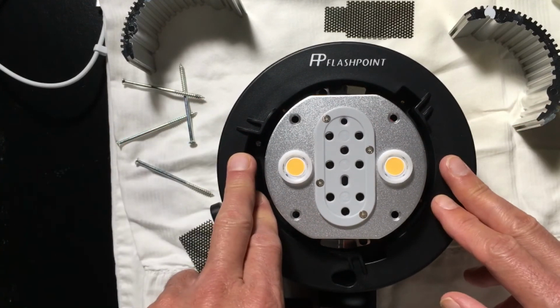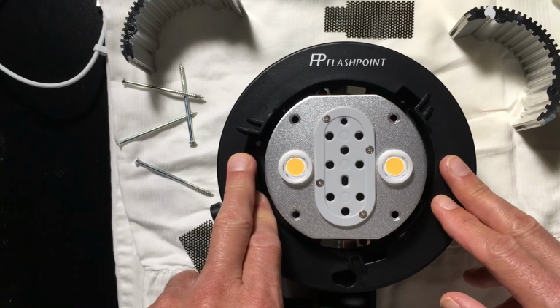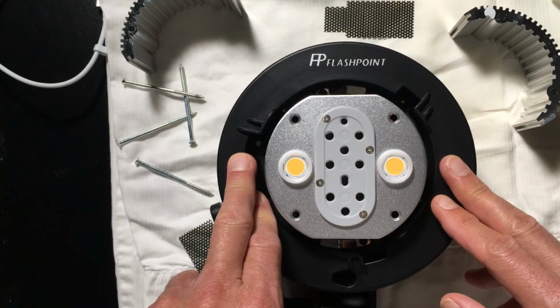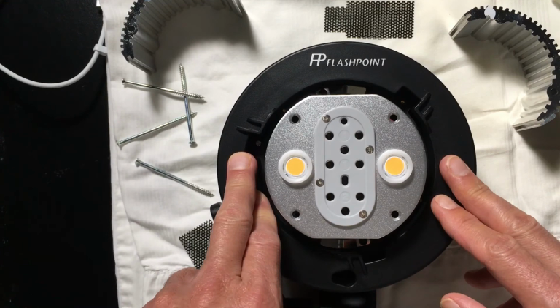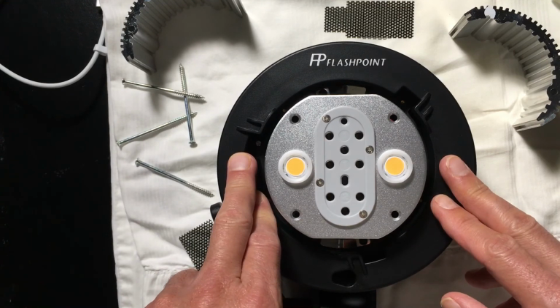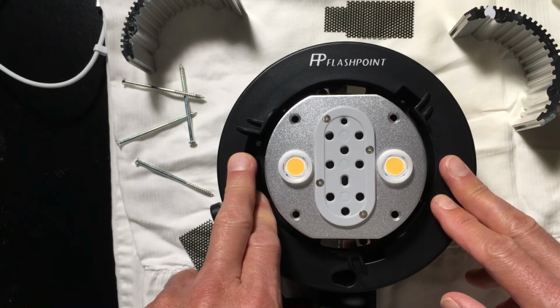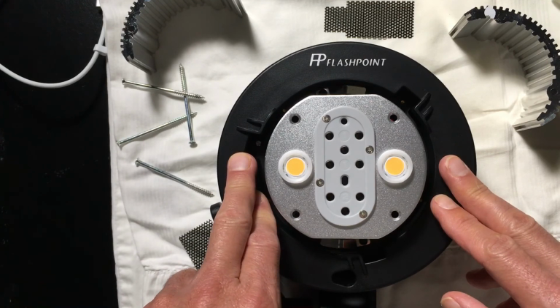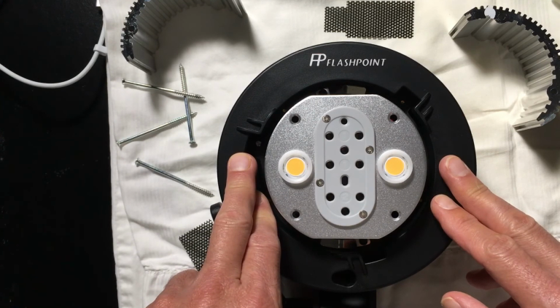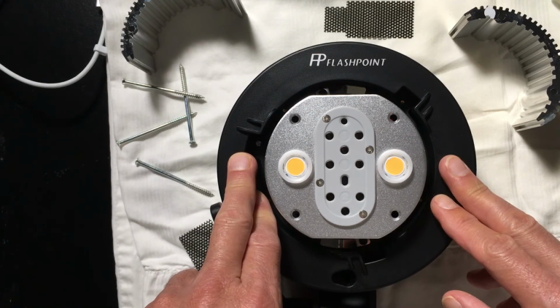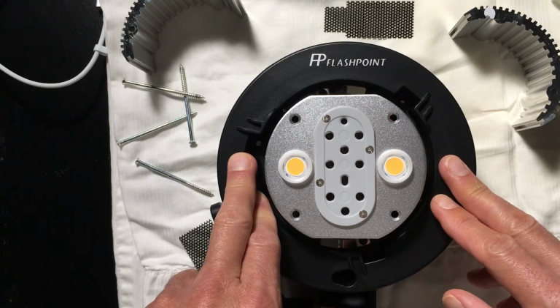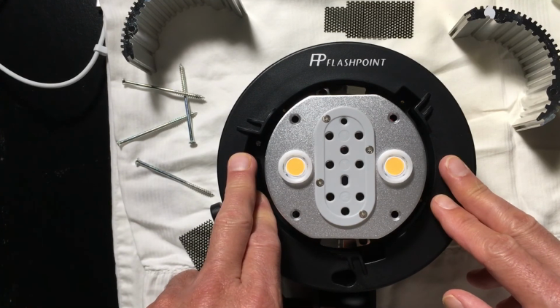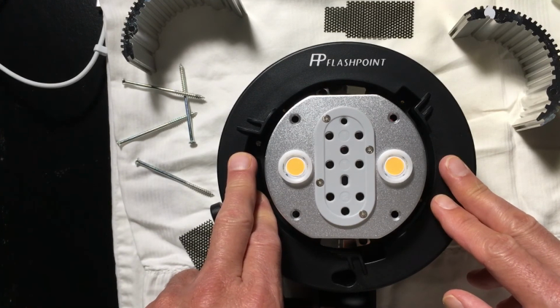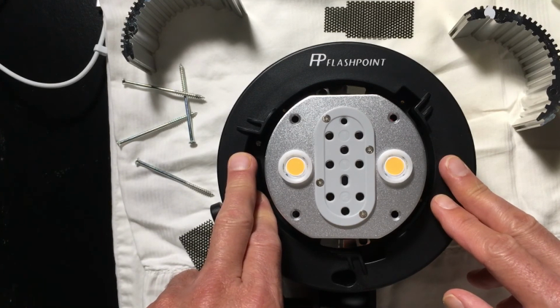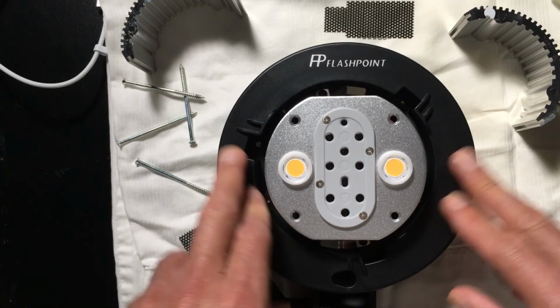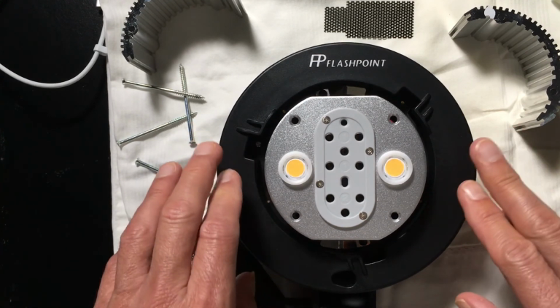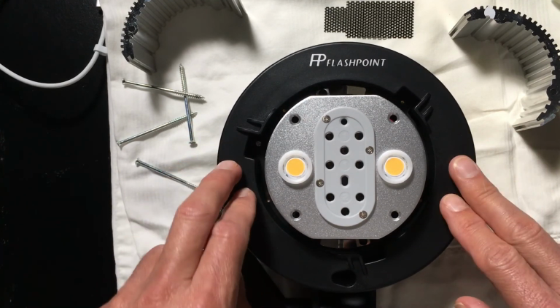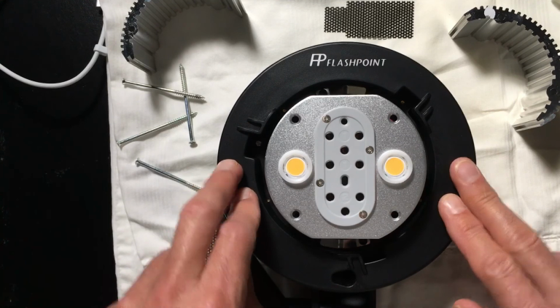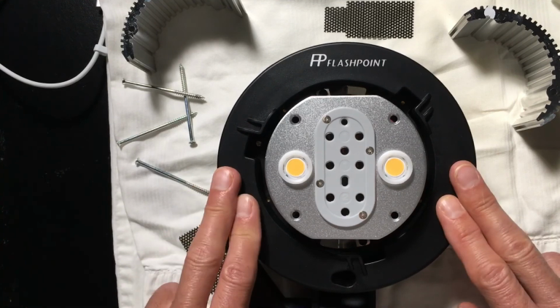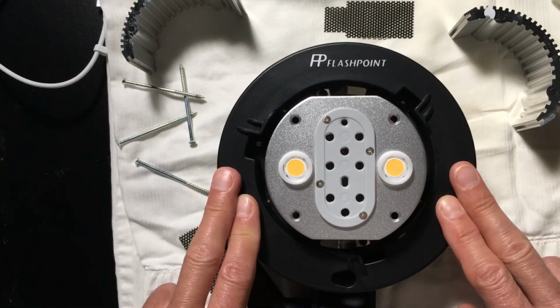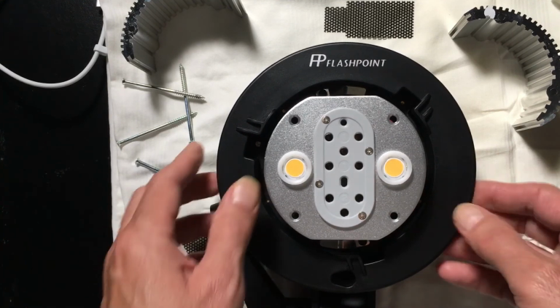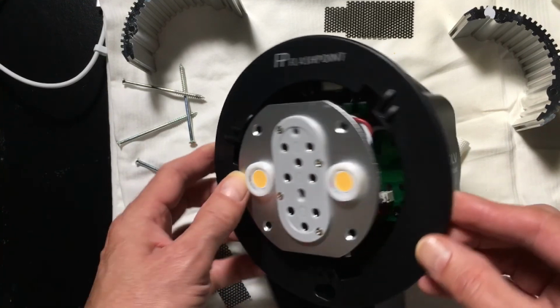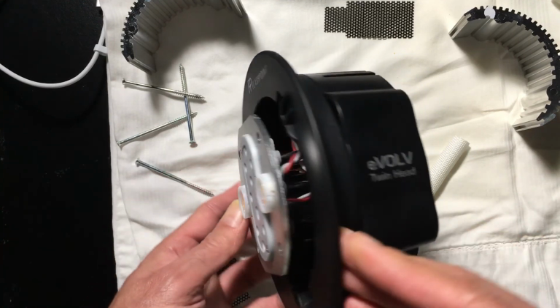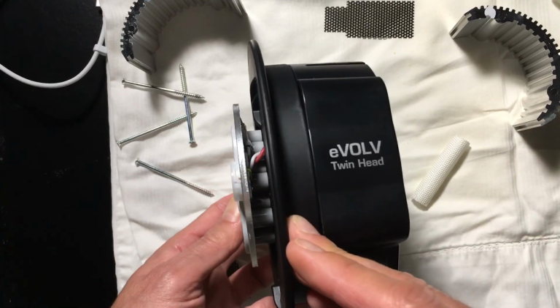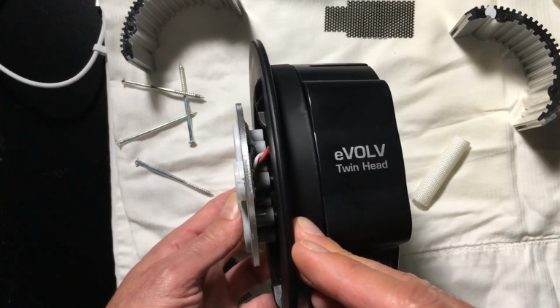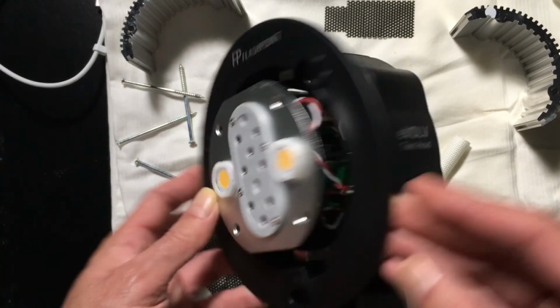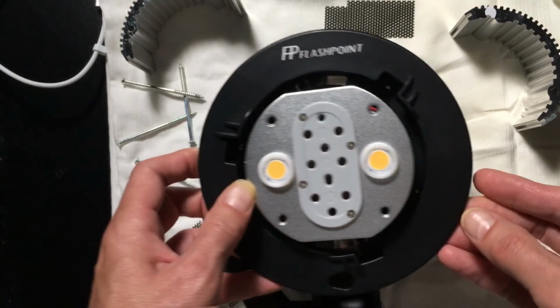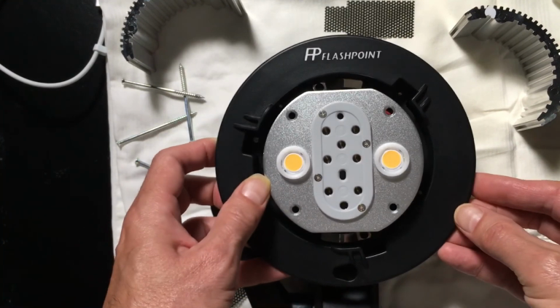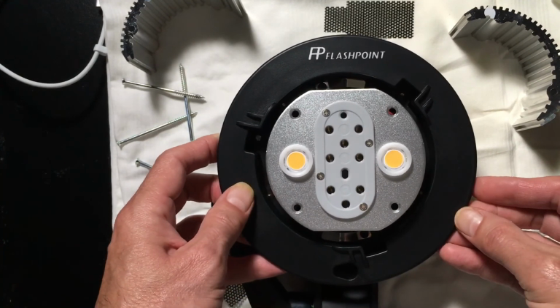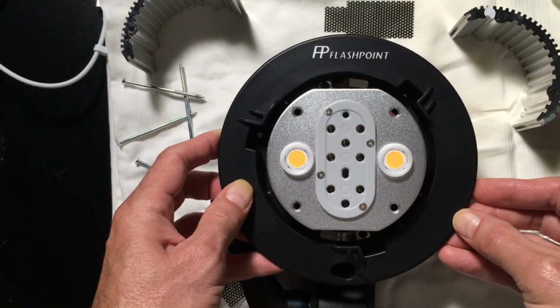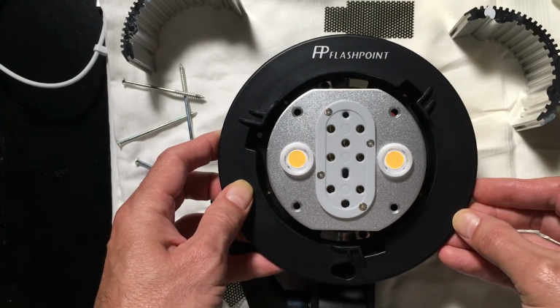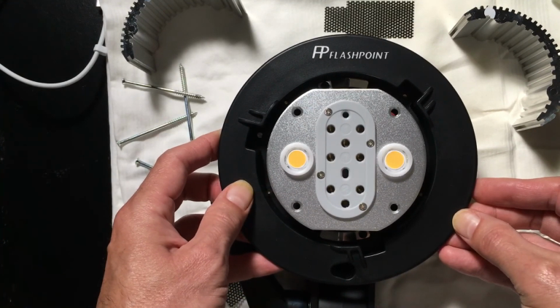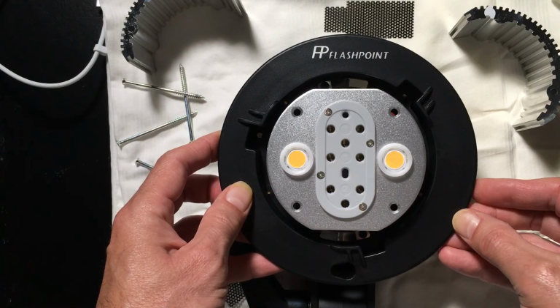Thank you all very much for watching. This is Jeff Wright, the Prototographer, with some interesting news and an update on the Flashpoint Evolve Twin Head Adapter. Later guys.